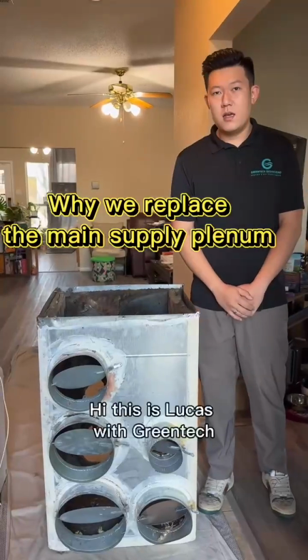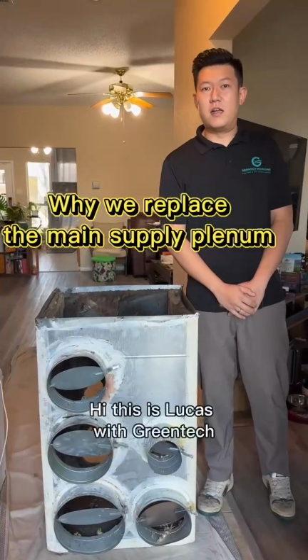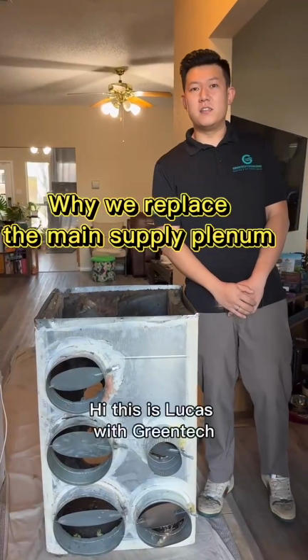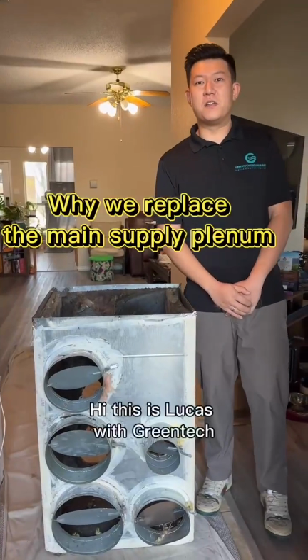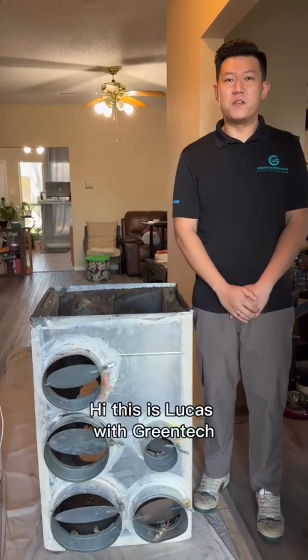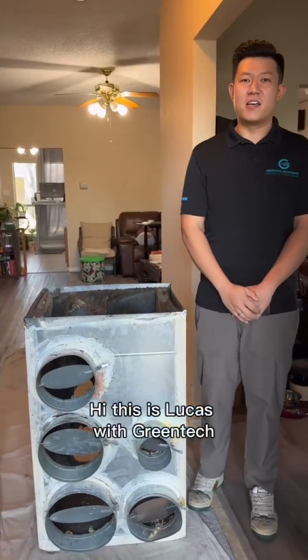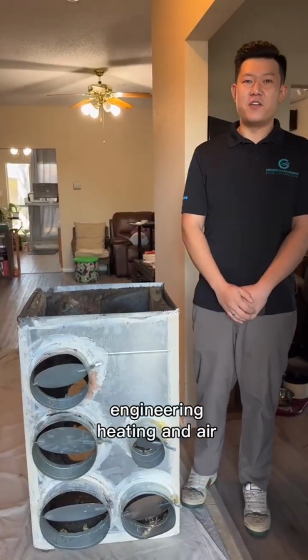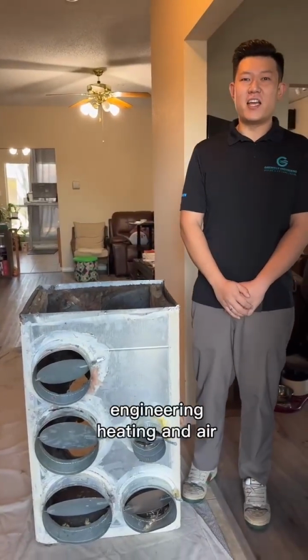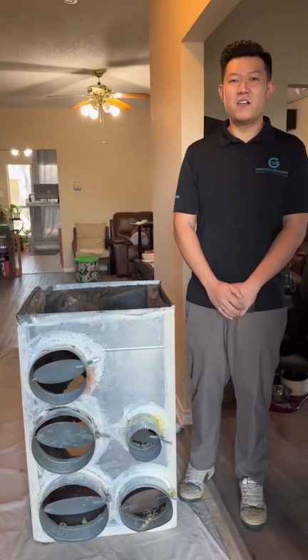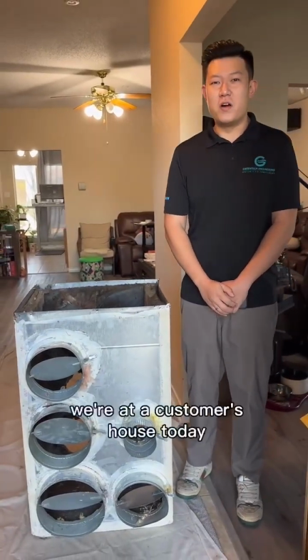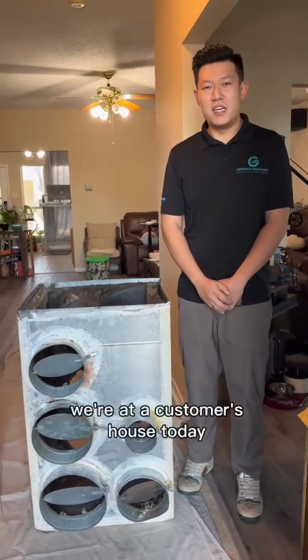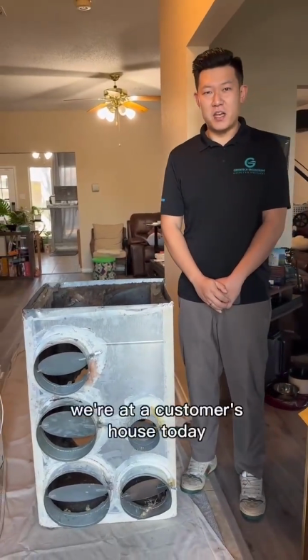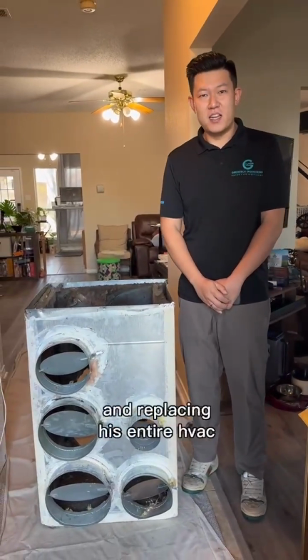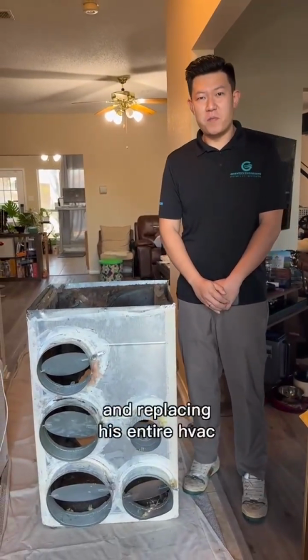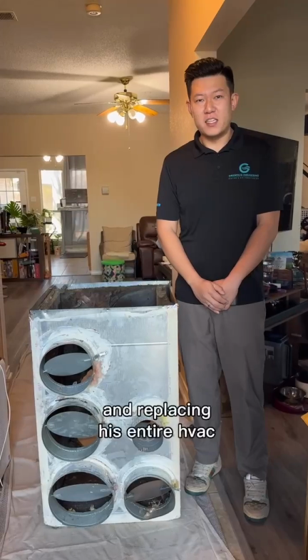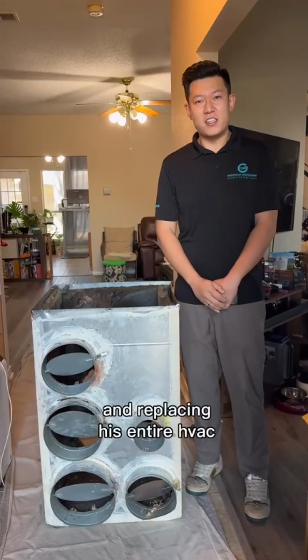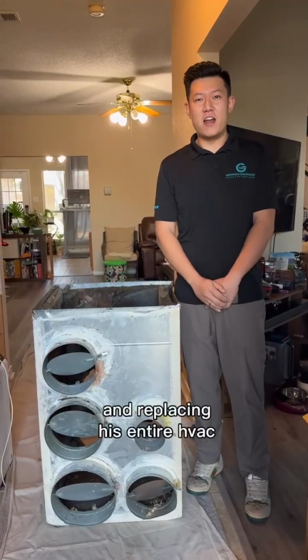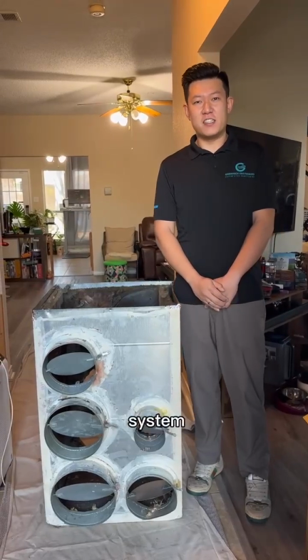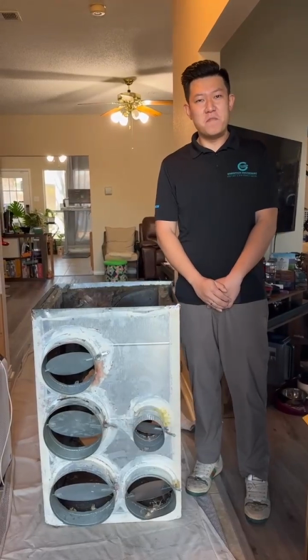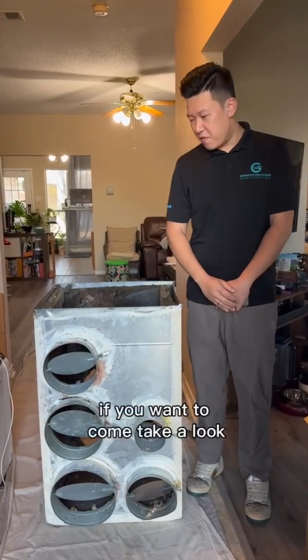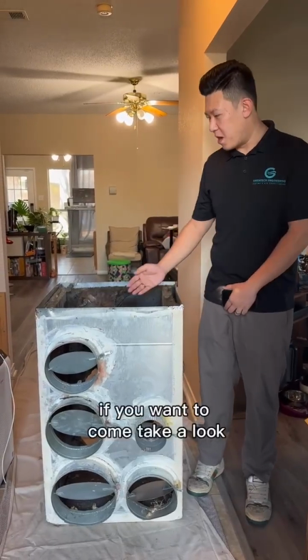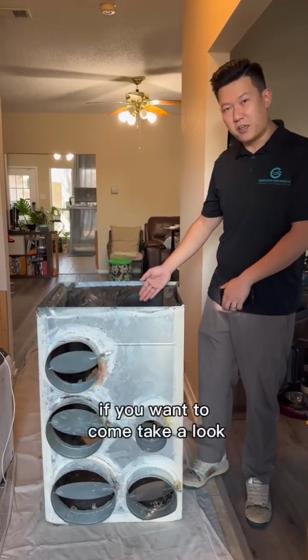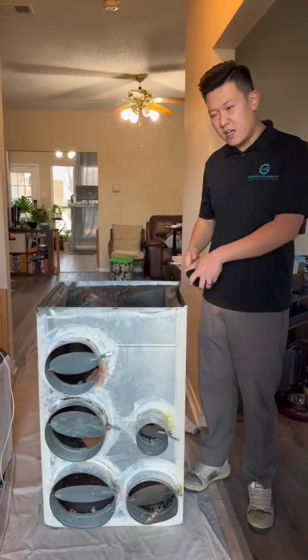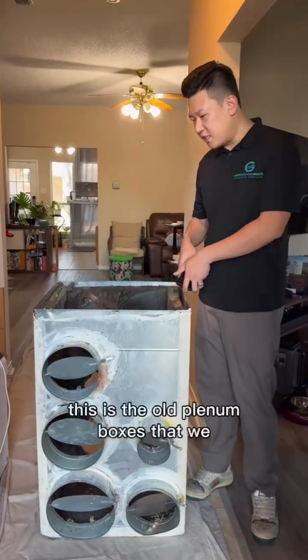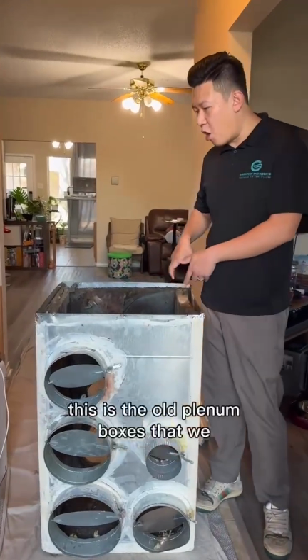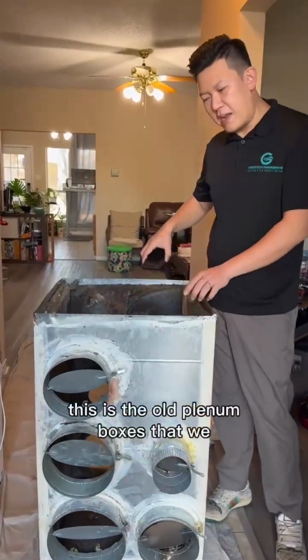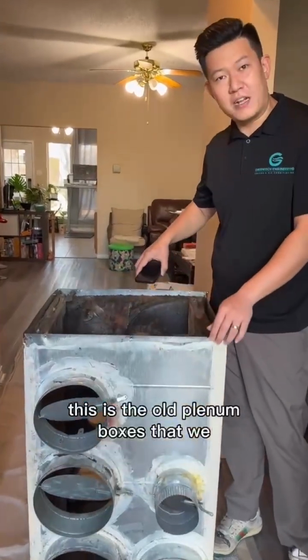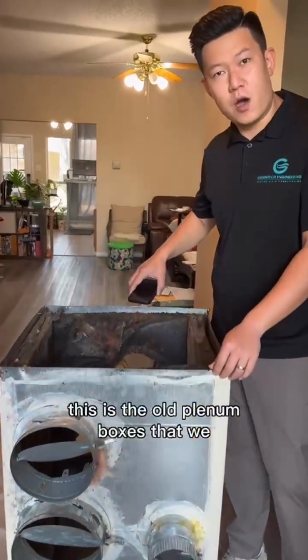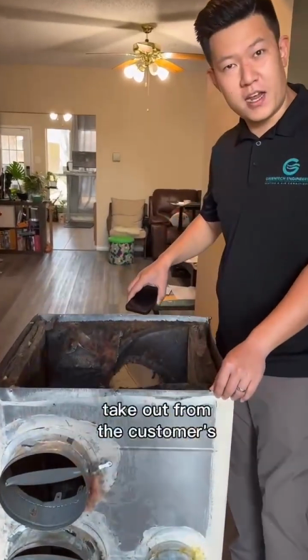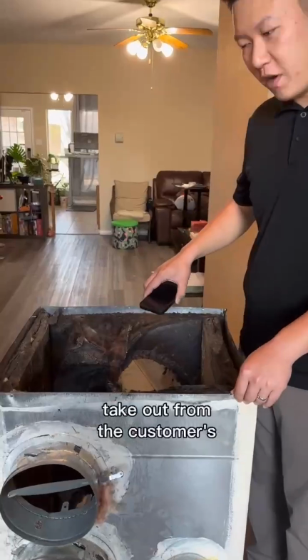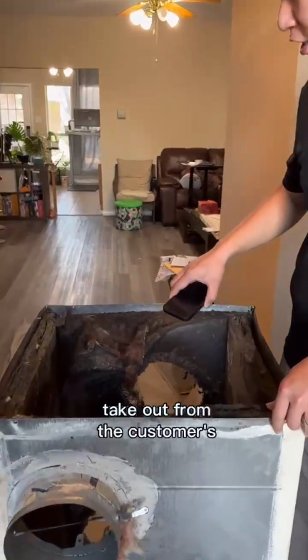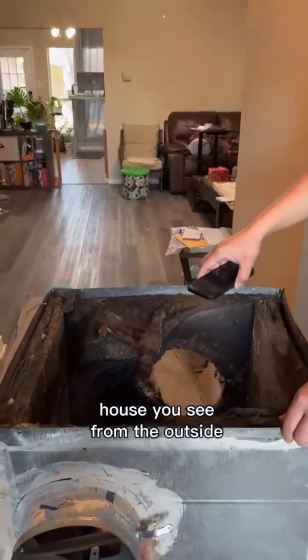Hi, this is Lucas with Green Tech Engineering, HeDNA. We're at a customer's house today replacing his entire HVAC system. If you want to come take a look, this is the old pendant boxes that we take out from the customer's house.